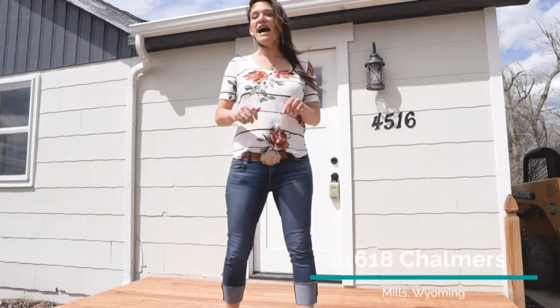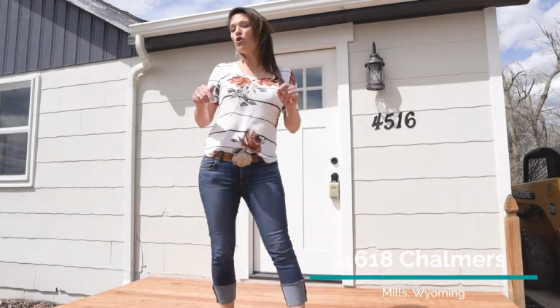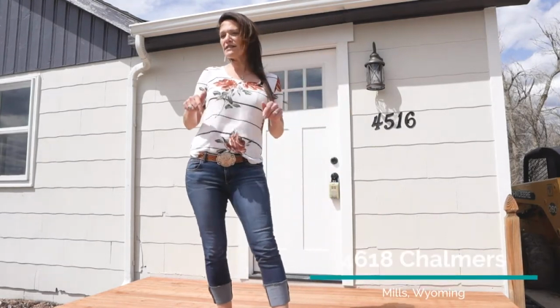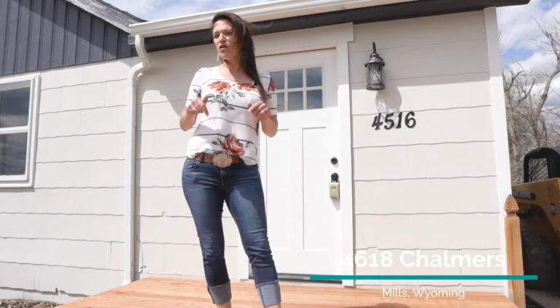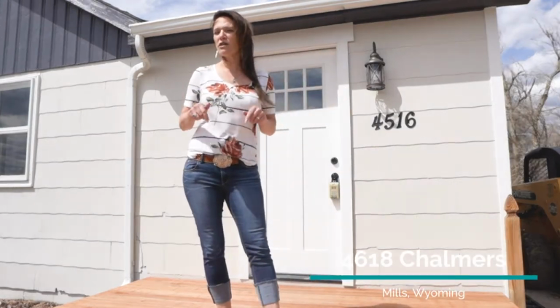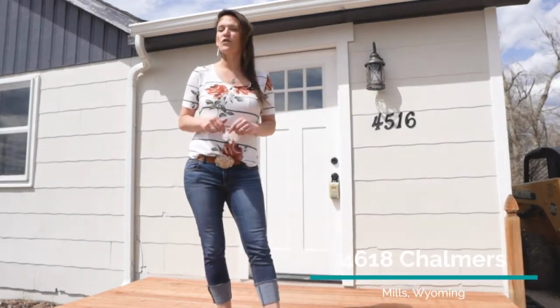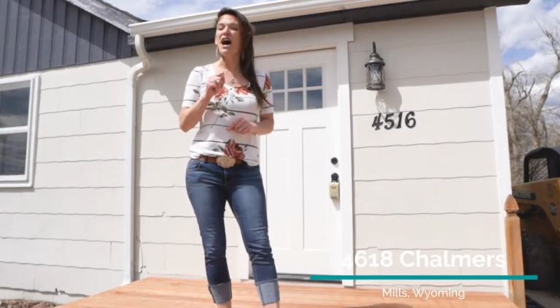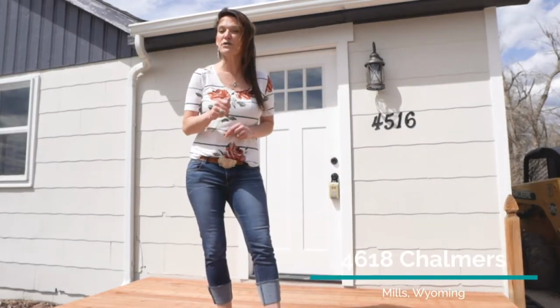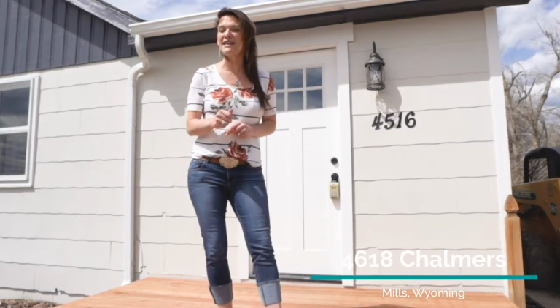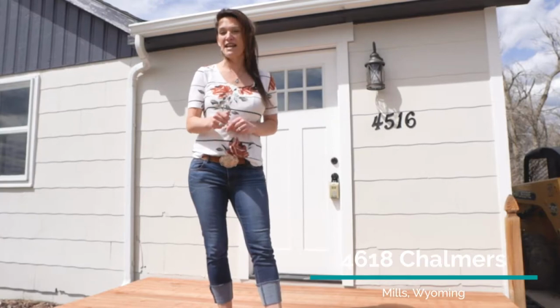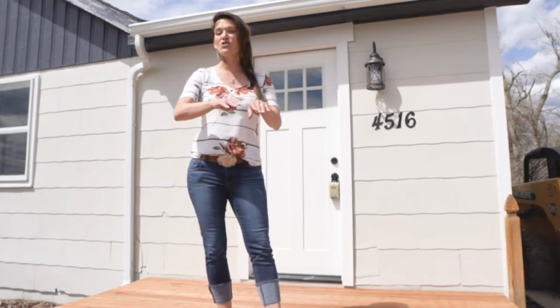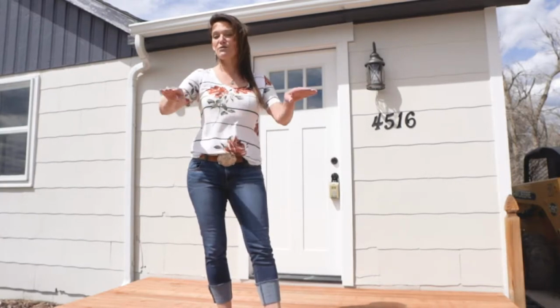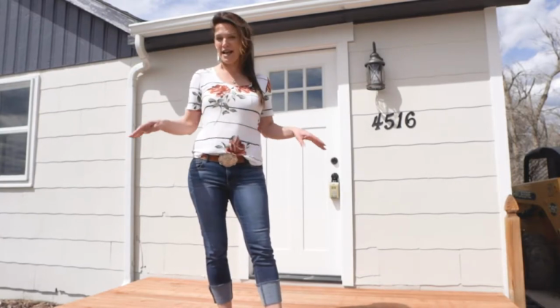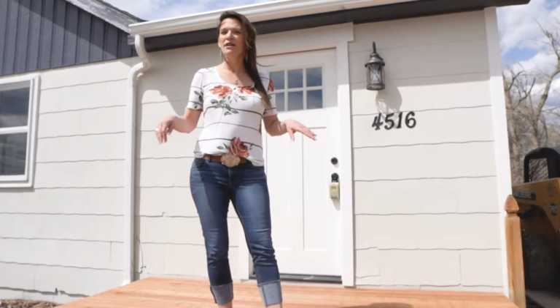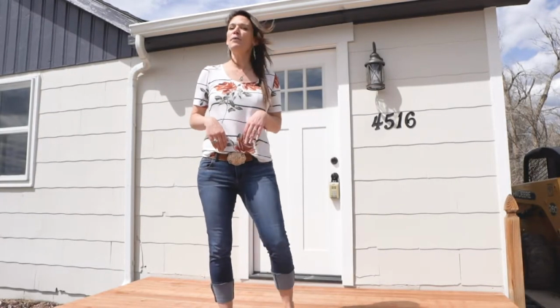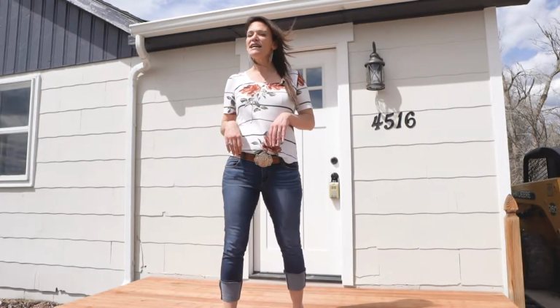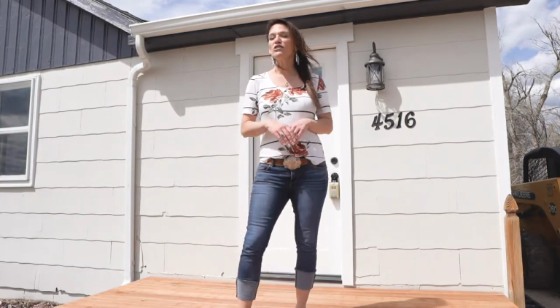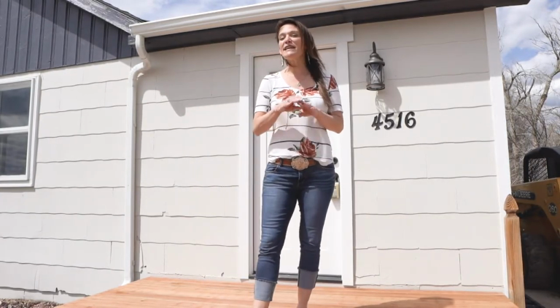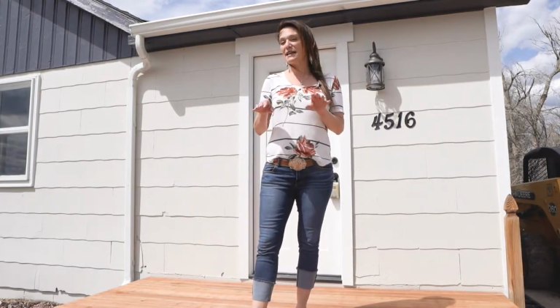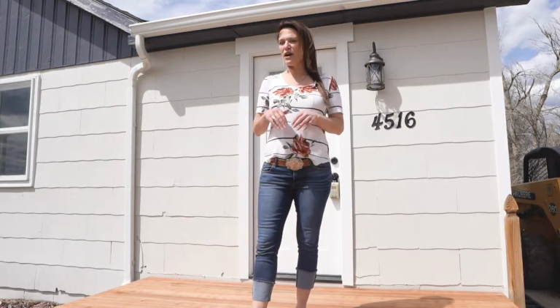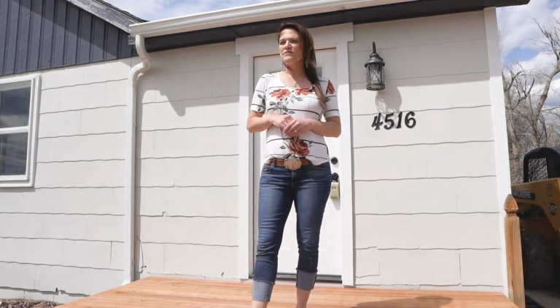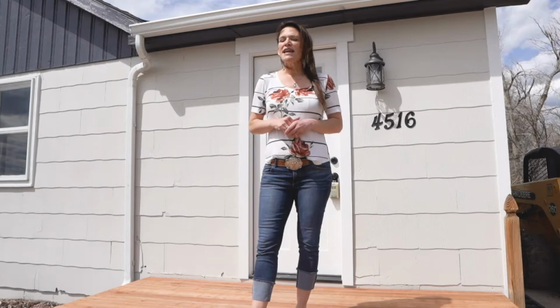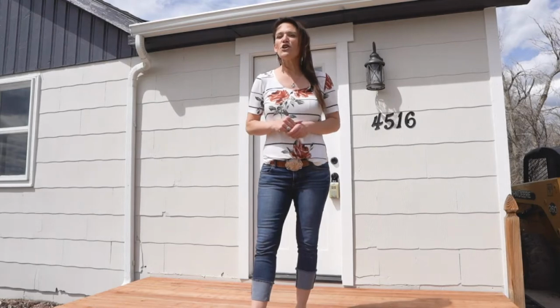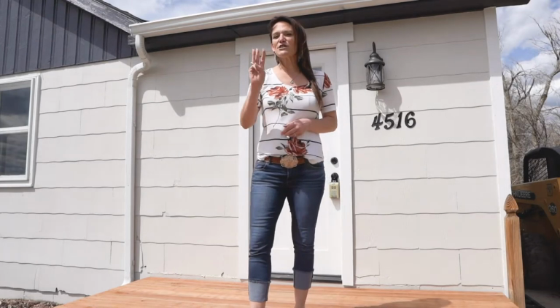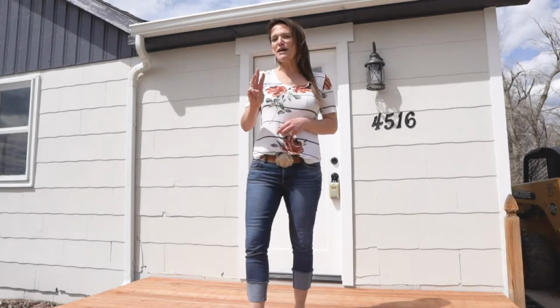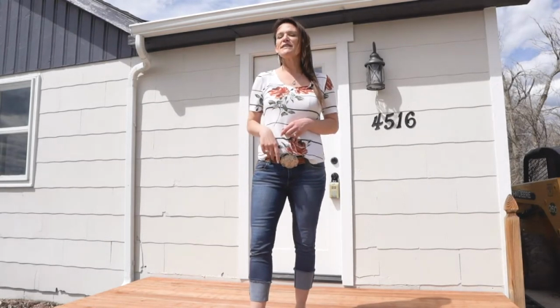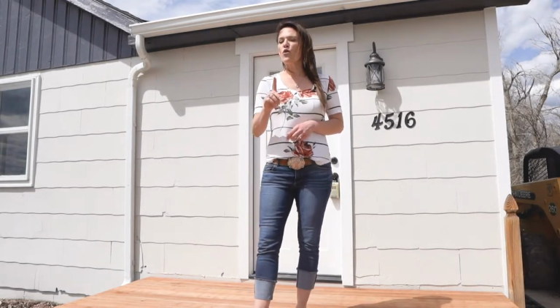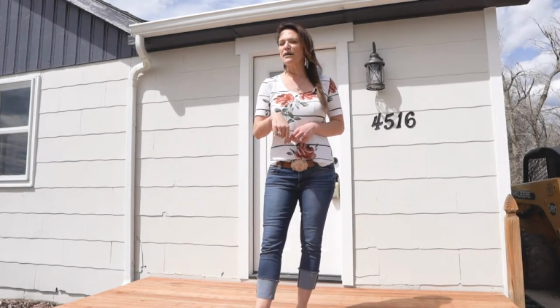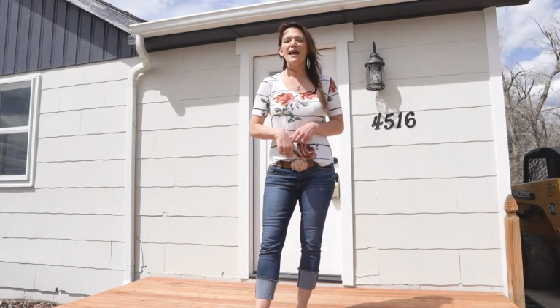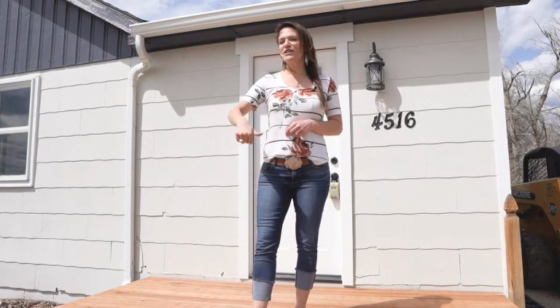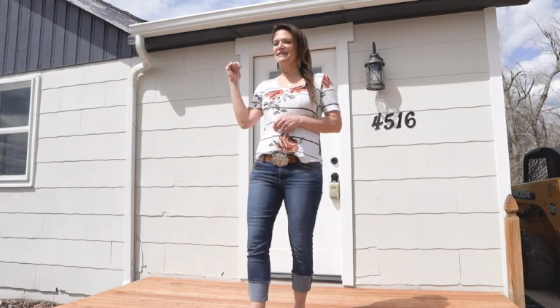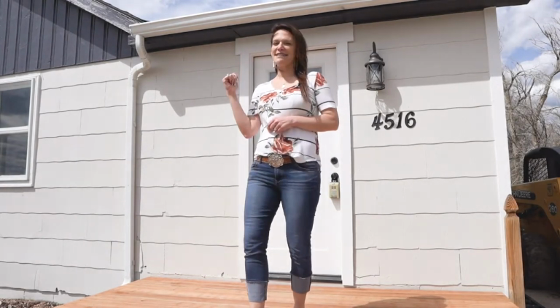Not only does this home qualify for 100% financing, so zero down, but it's also been updated throughout. This home has three bedrooms, one bathroom, and you gotta see the inside.